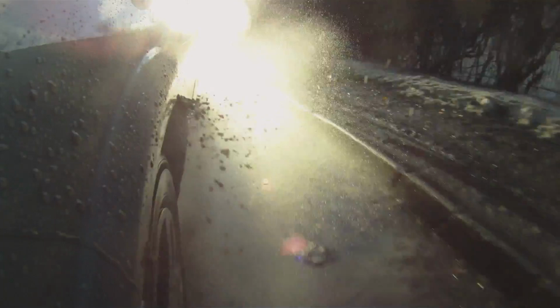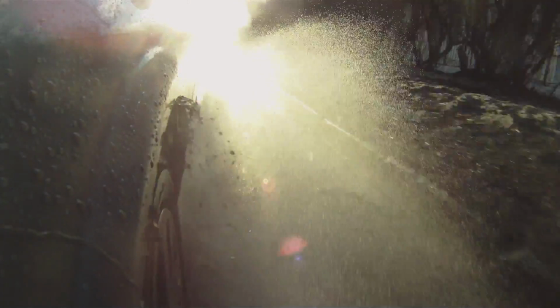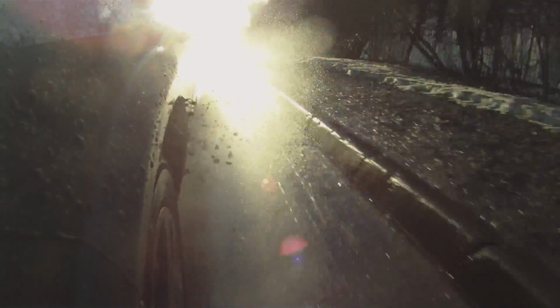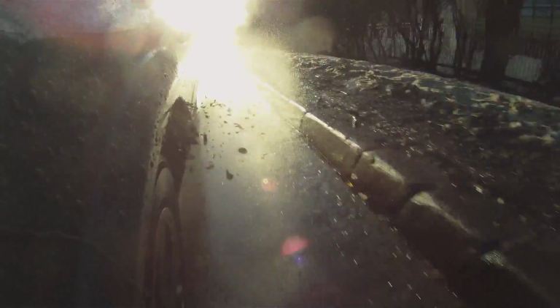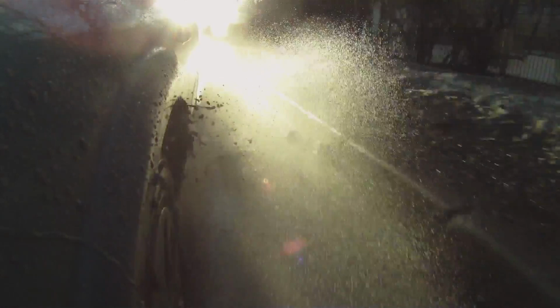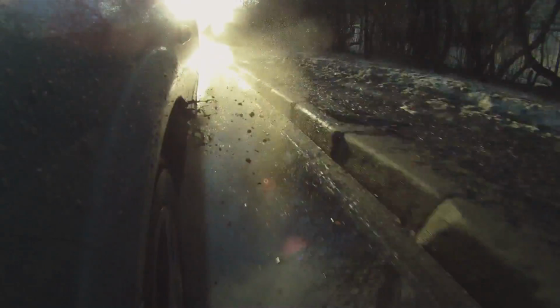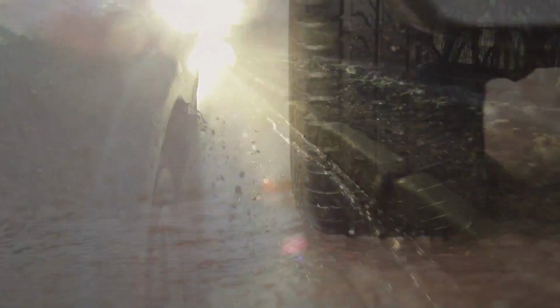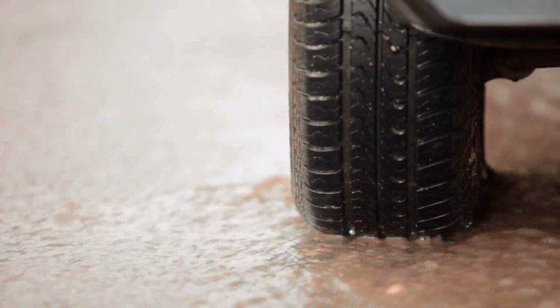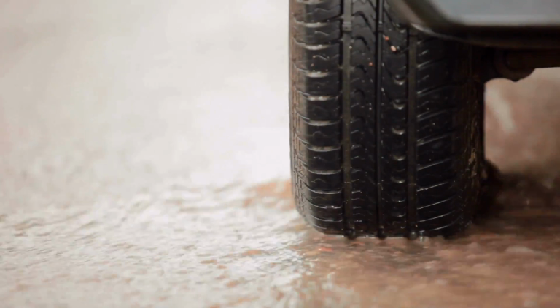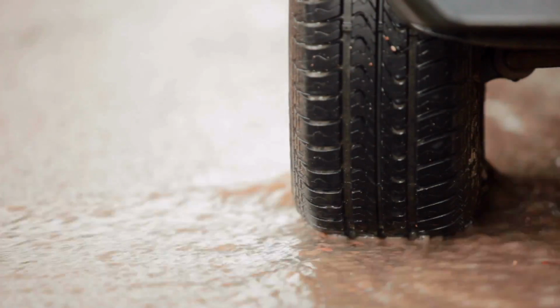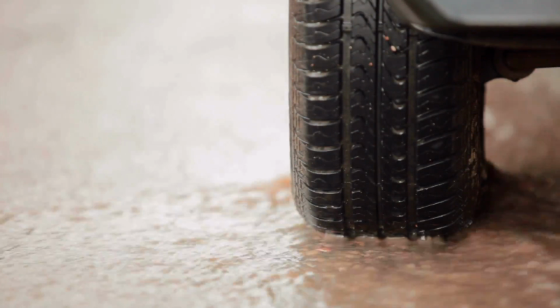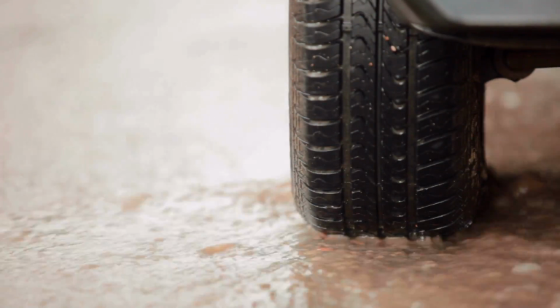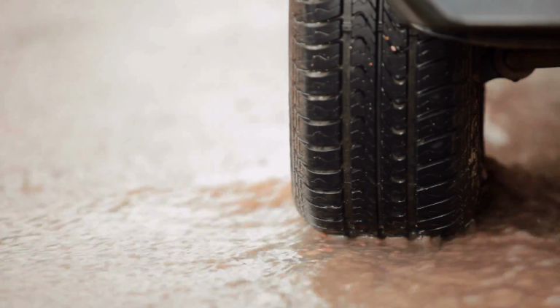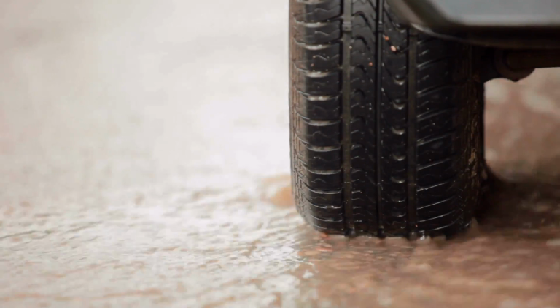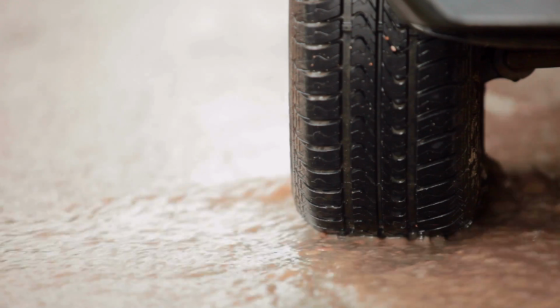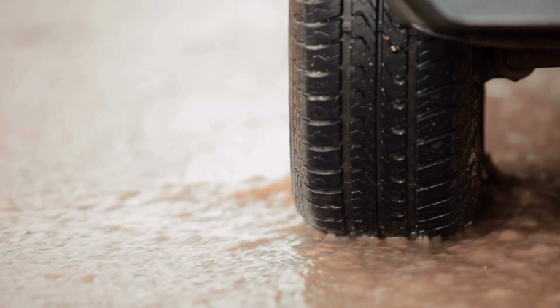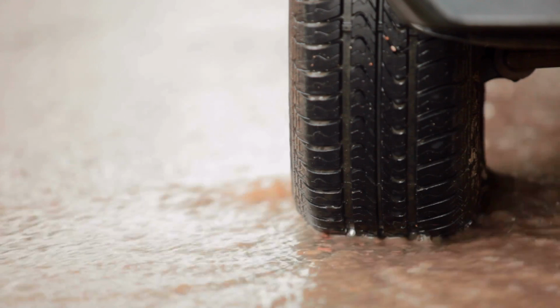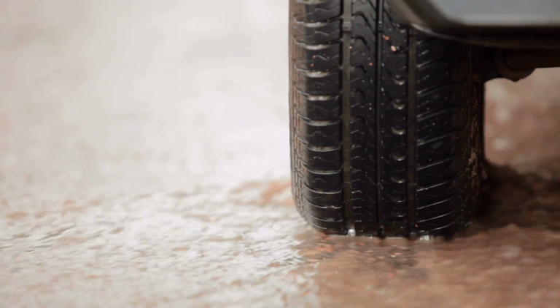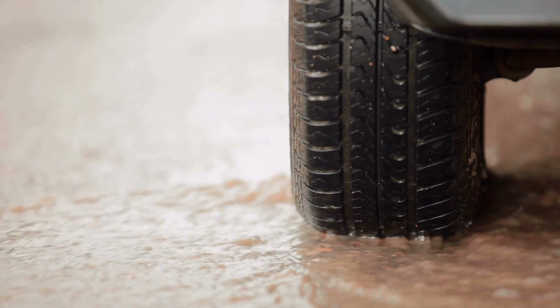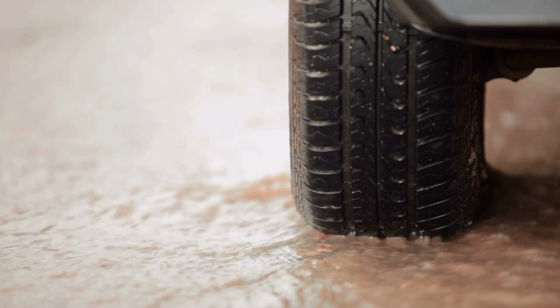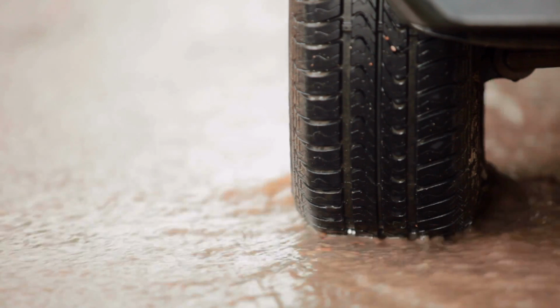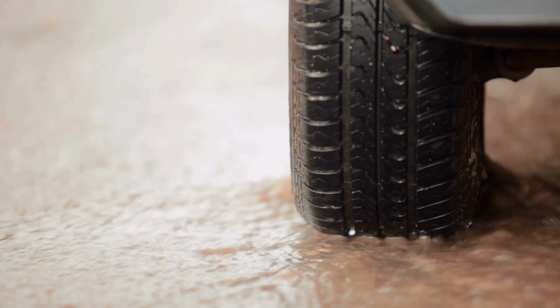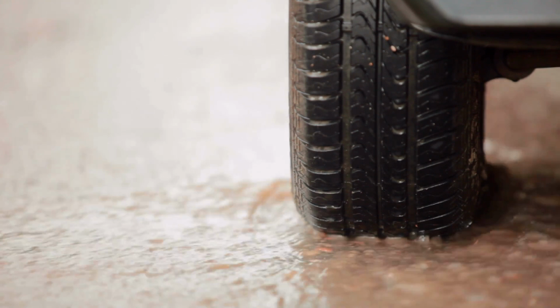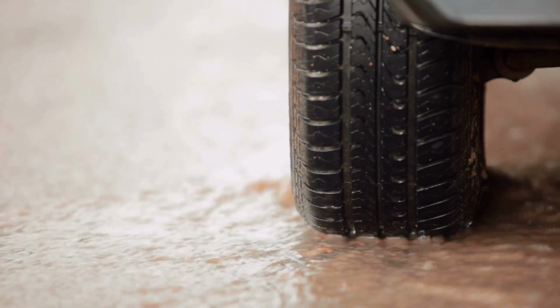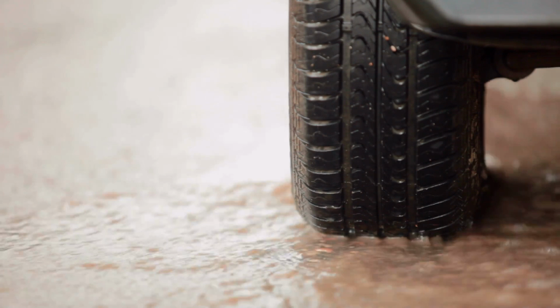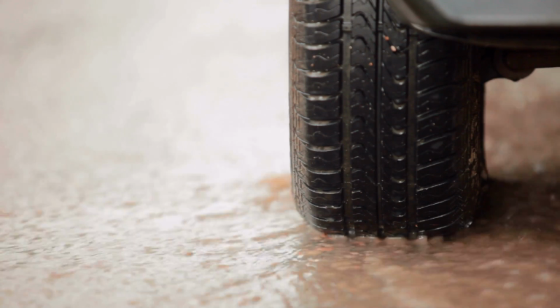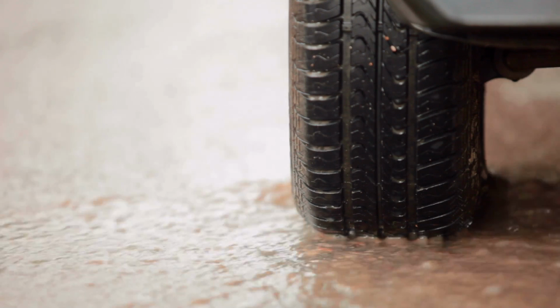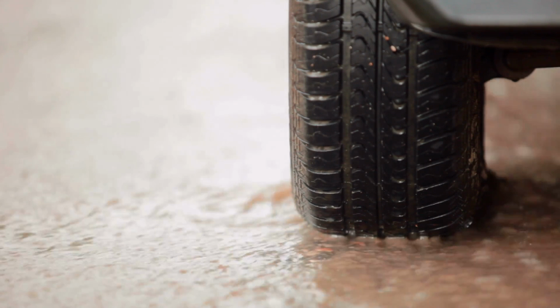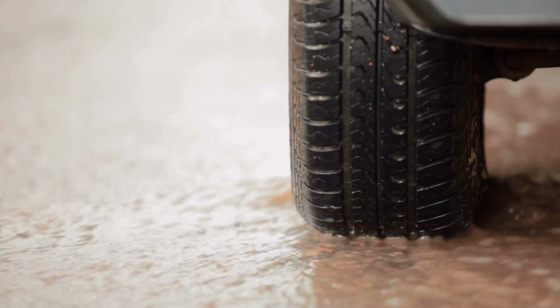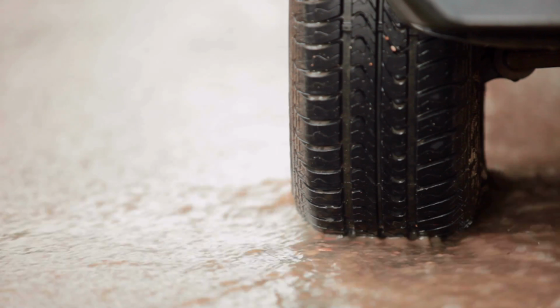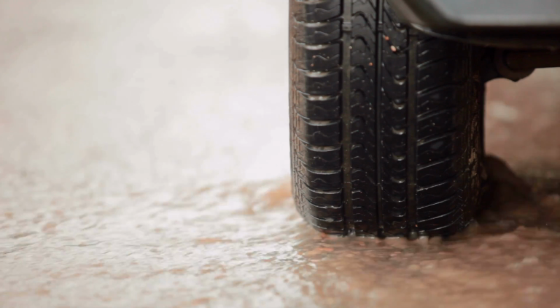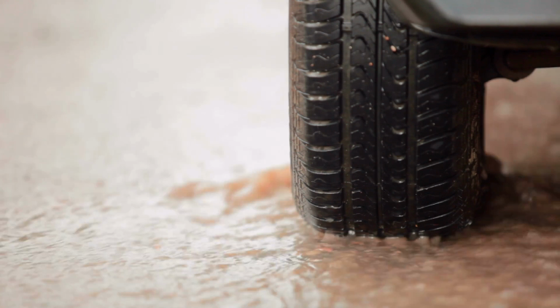Hydroplaning can cause the driver to lose control of the car. For the casual driver, though, slowing the car's speed and having well-grooved tire treads that channel and whisk away water can easily bring the tire back into contact with the road surface, and therefore return control to the driver.